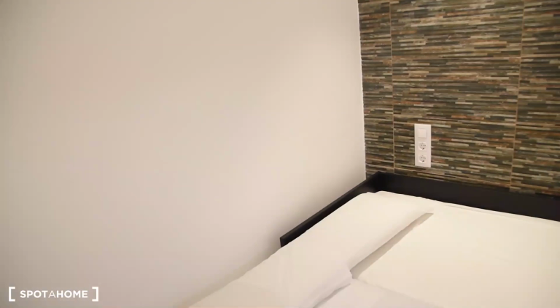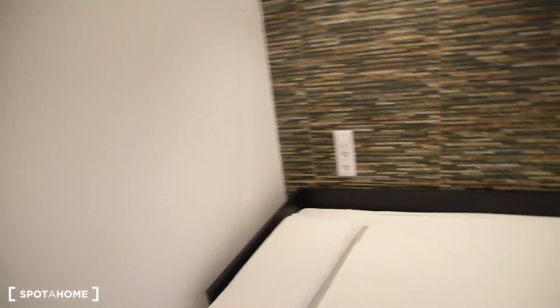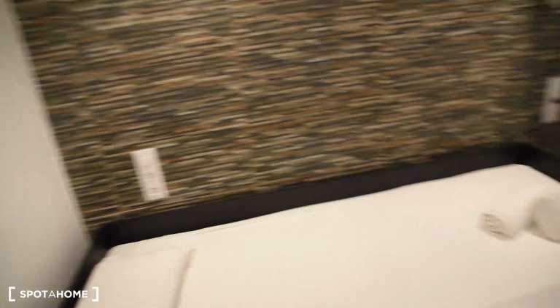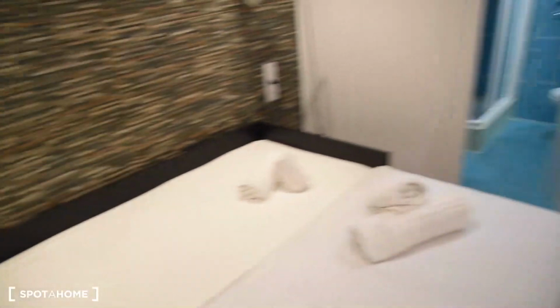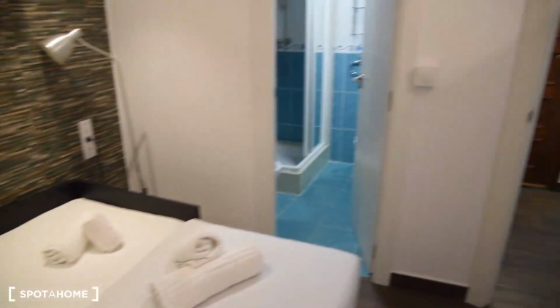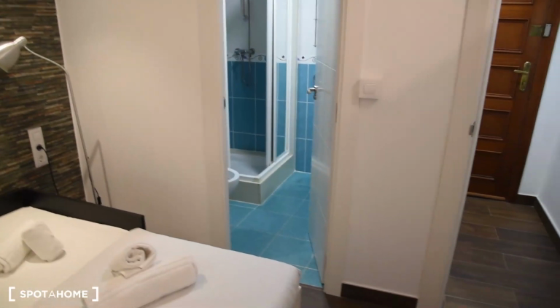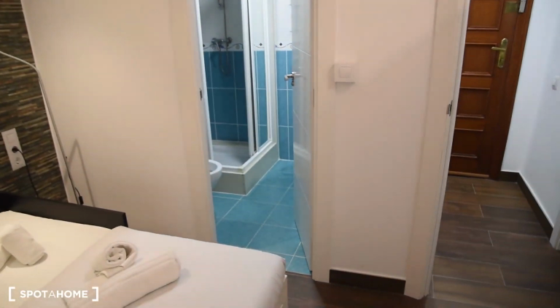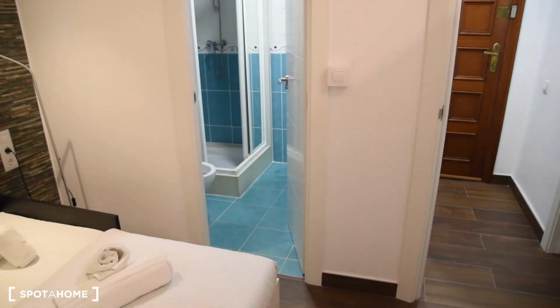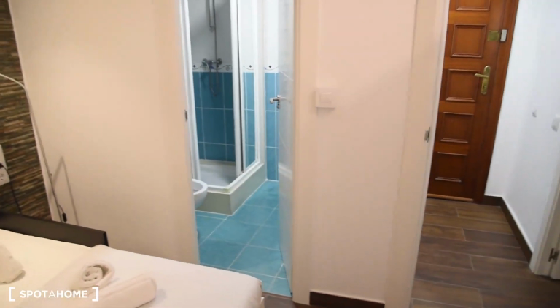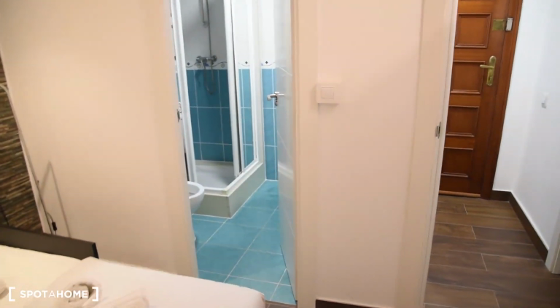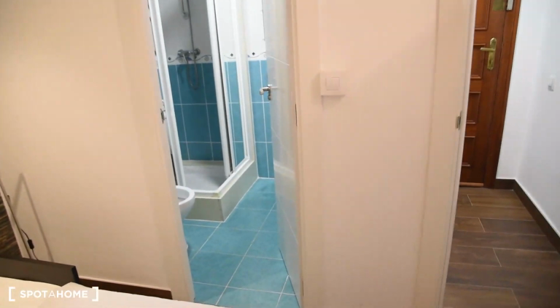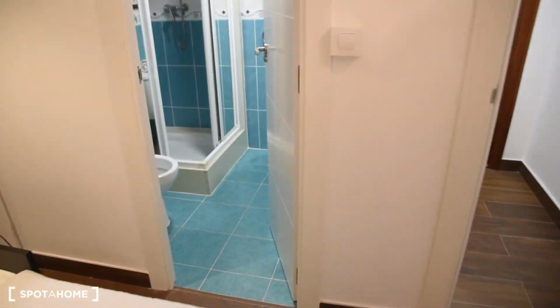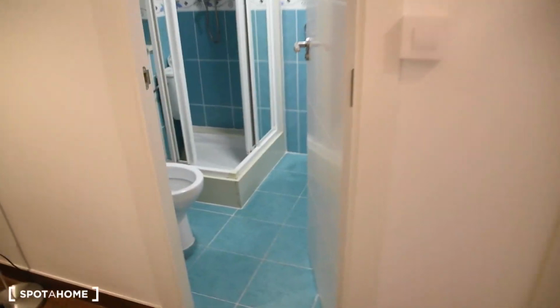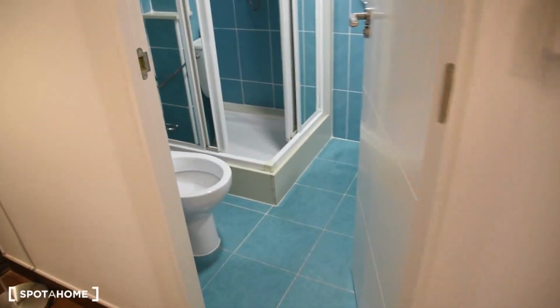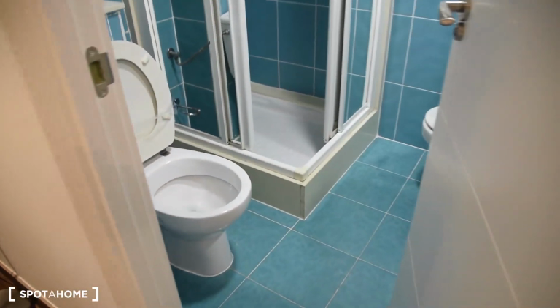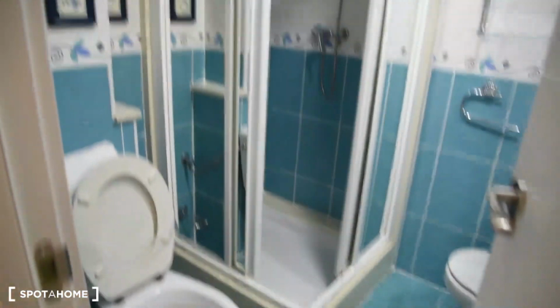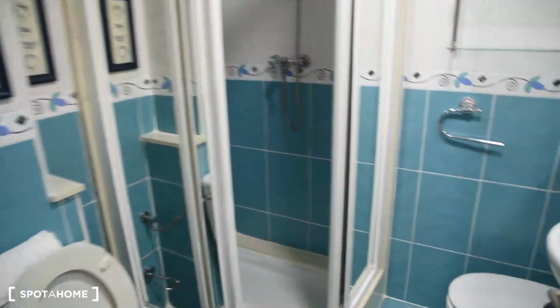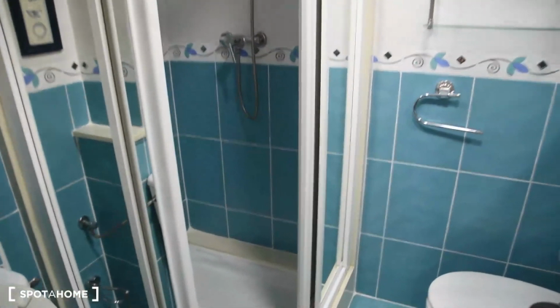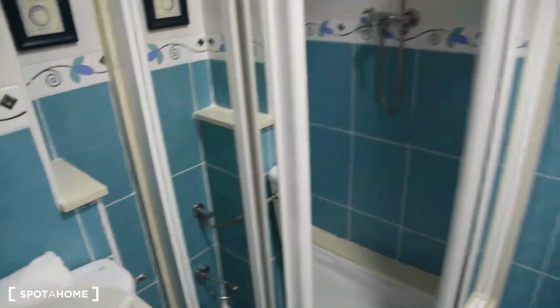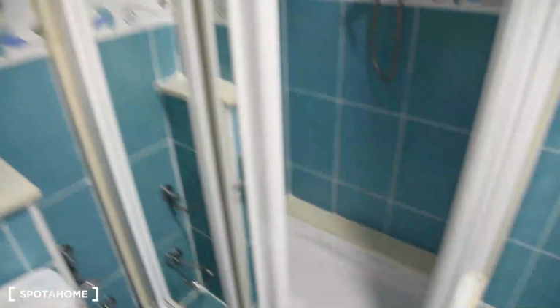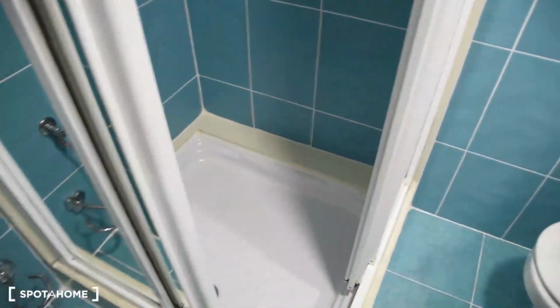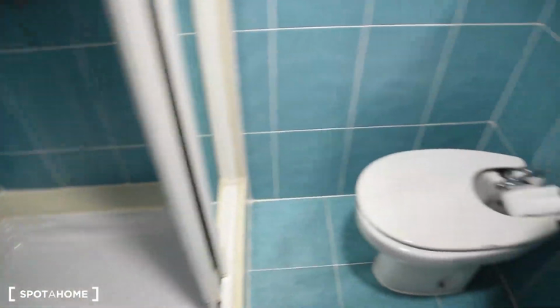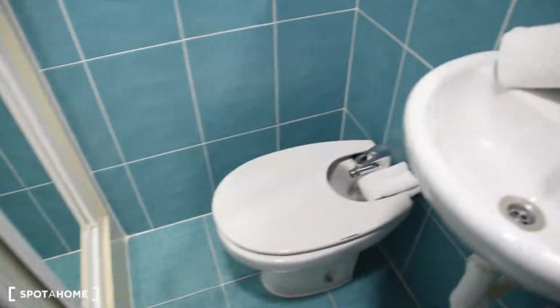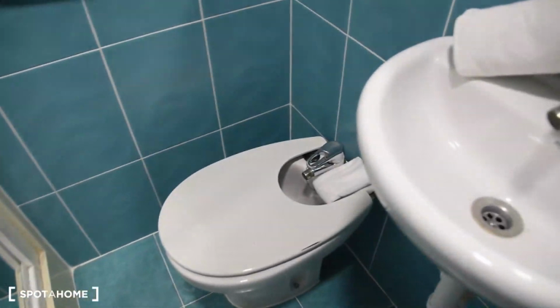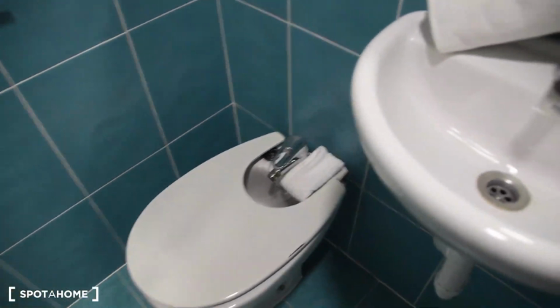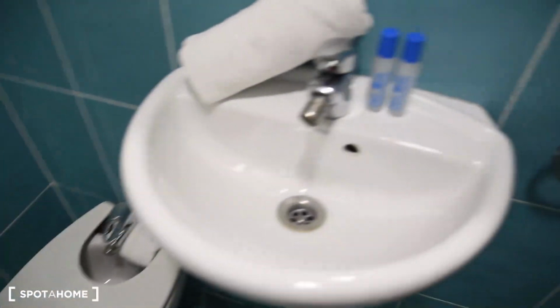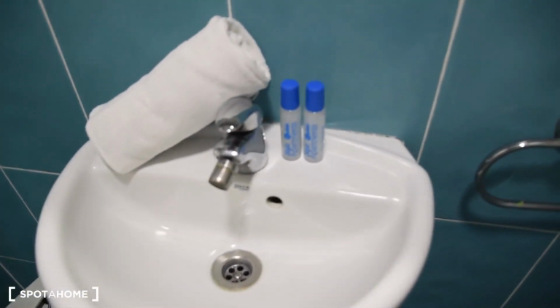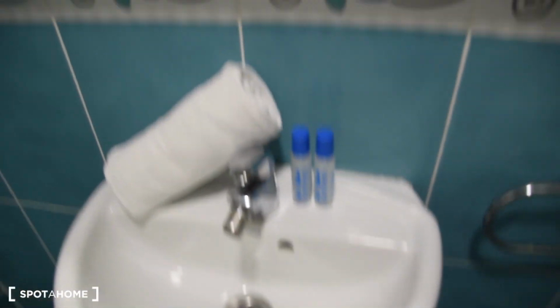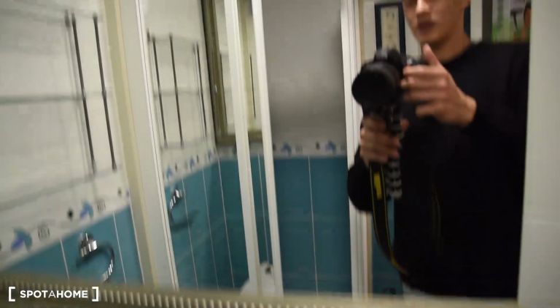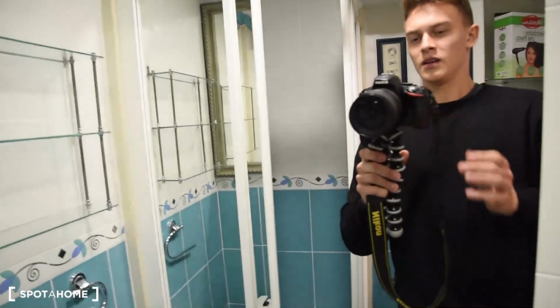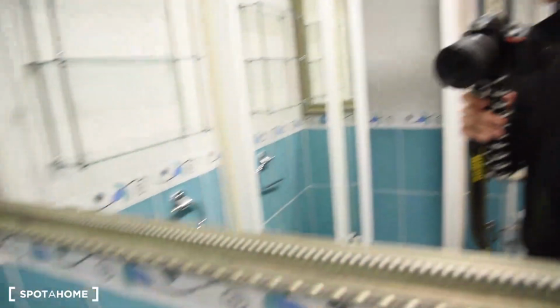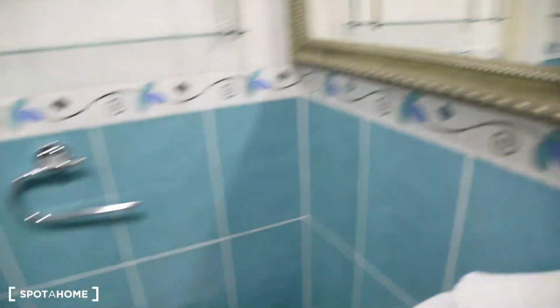Both of the rooms in this apartment have got access to the private bathroom. So let's take a look at this one. We've got the toilet, shower, bidet, sink, and a mirror.